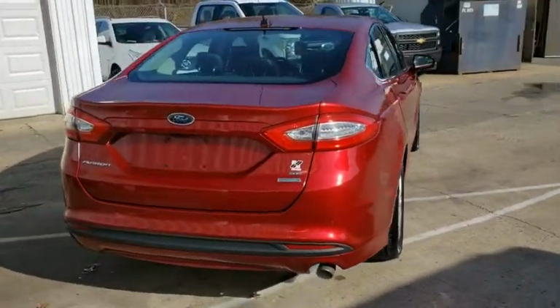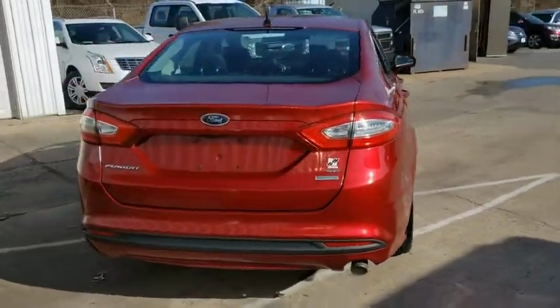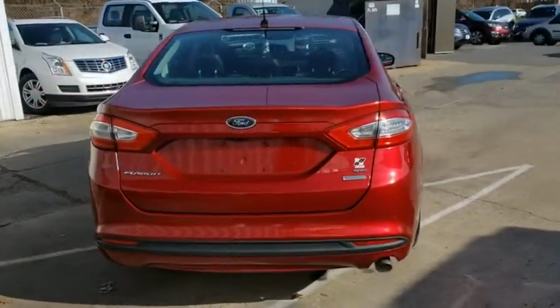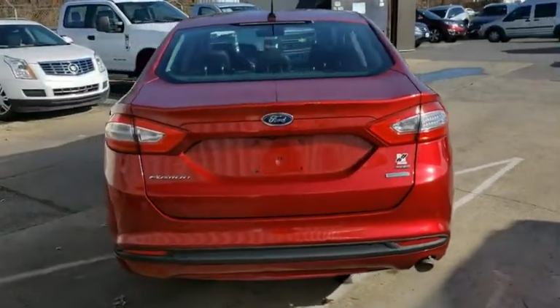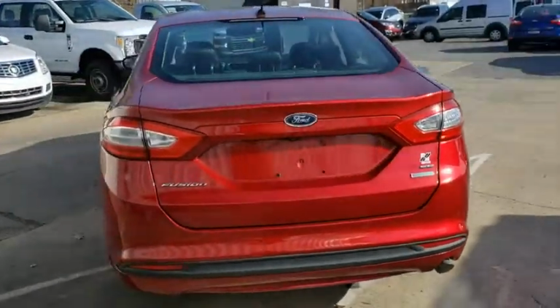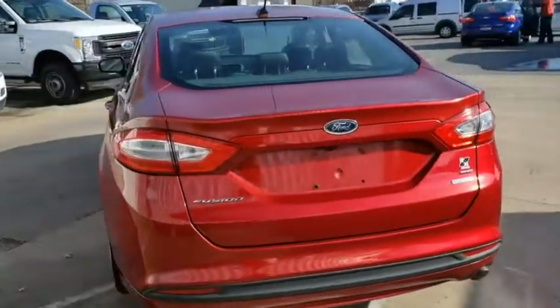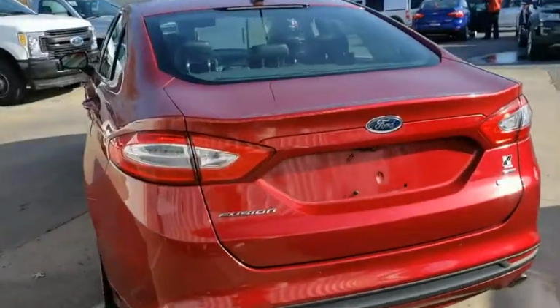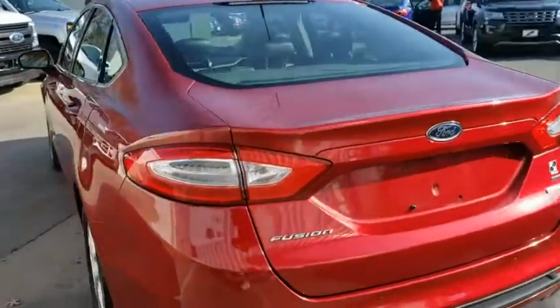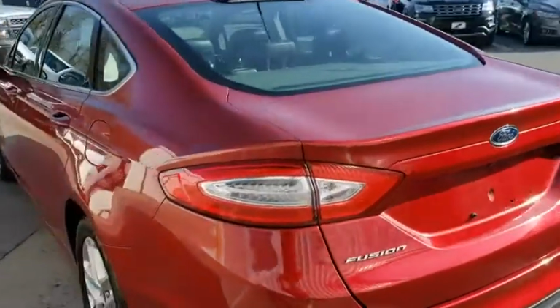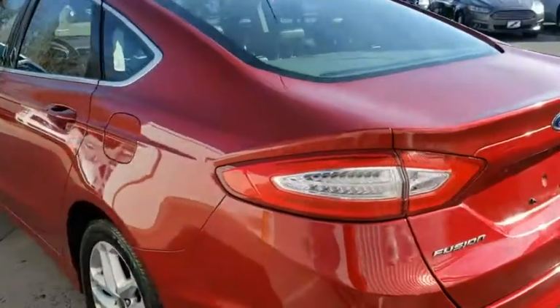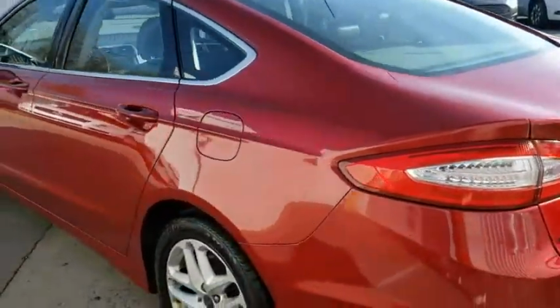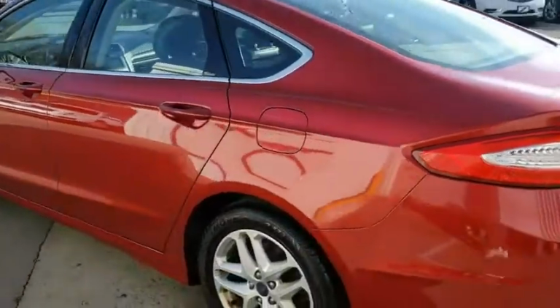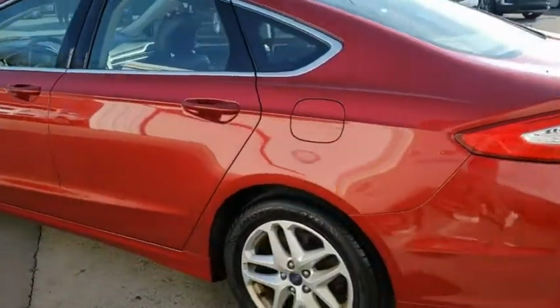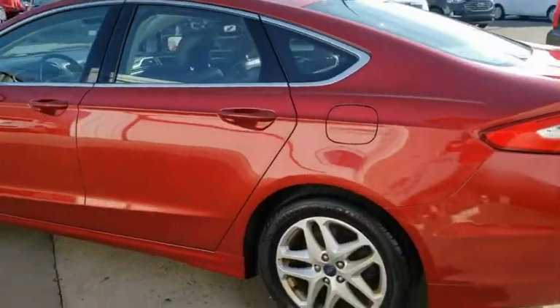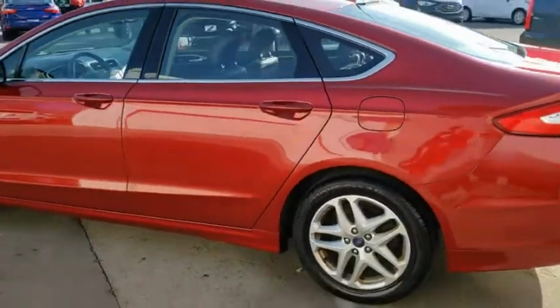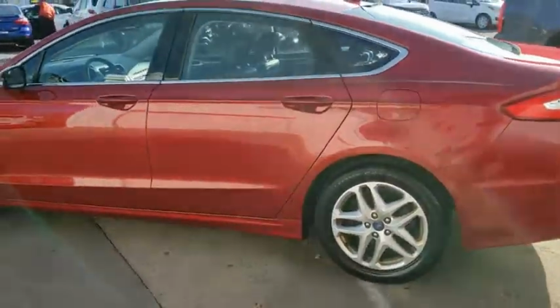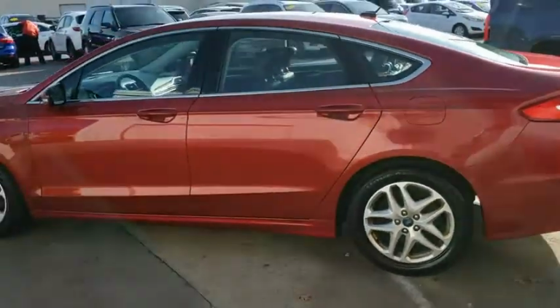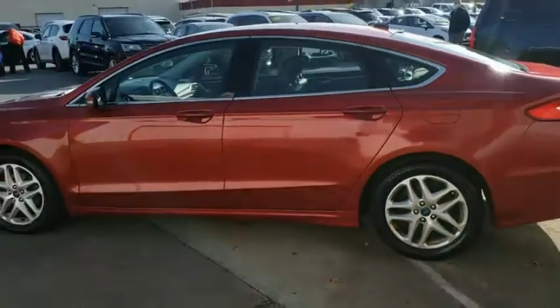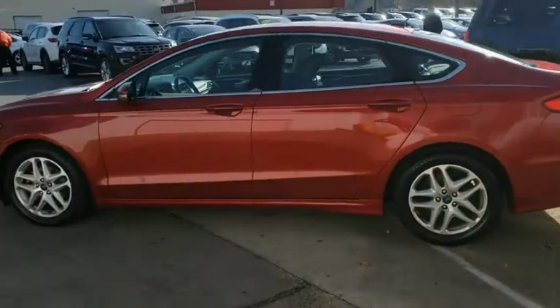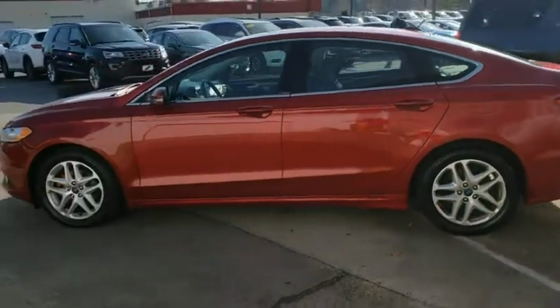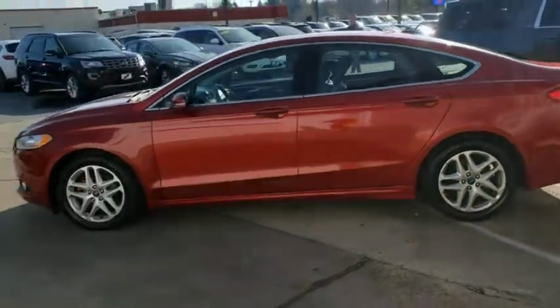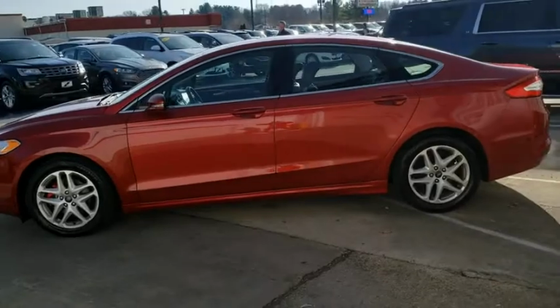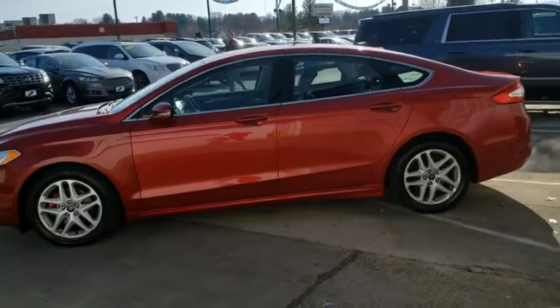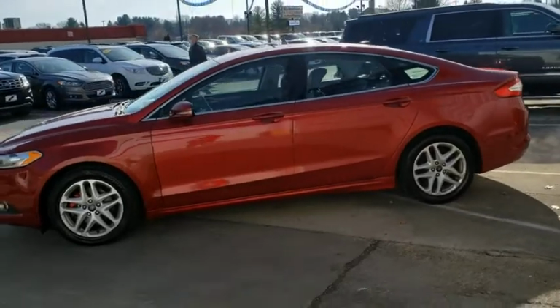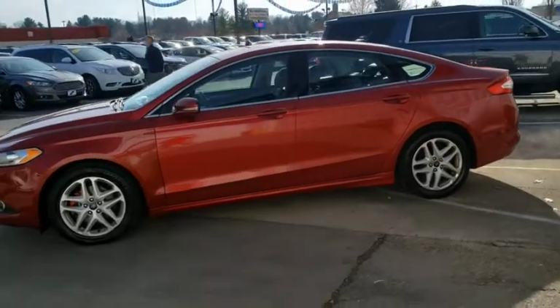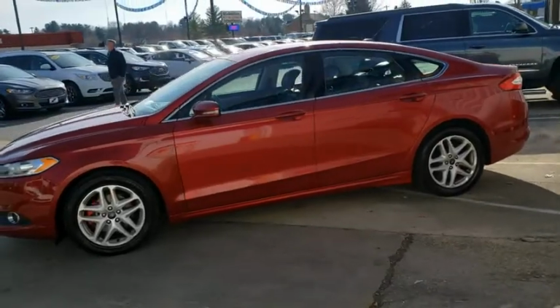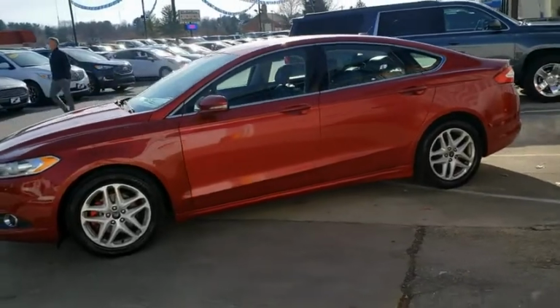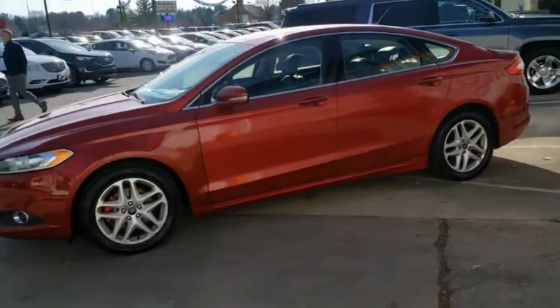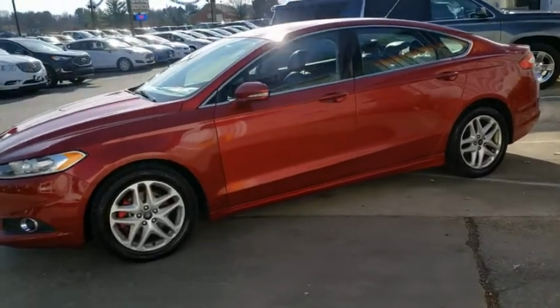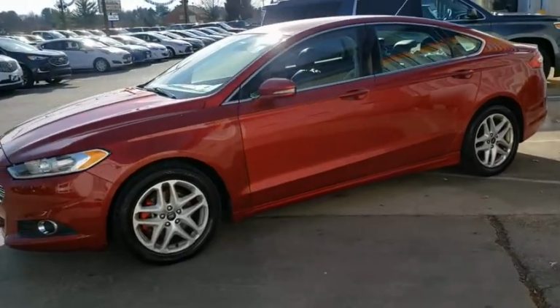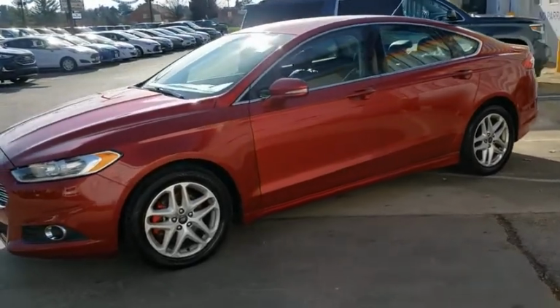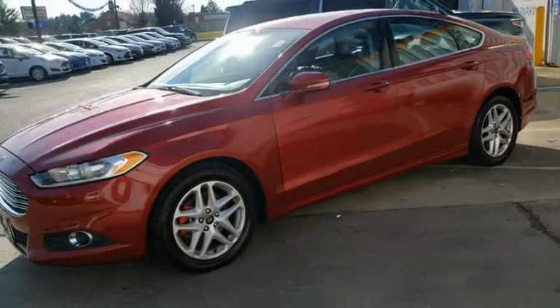Rear window defroster, power windows, compass, CD player, security system, electronic stability control, remote keyless entry, brake assist, overhead console, tachometer, panic alarm, driver vanity mirror, front reading lamps.